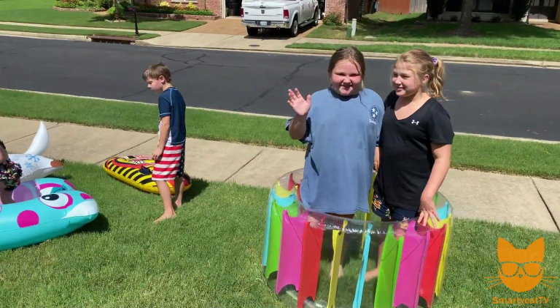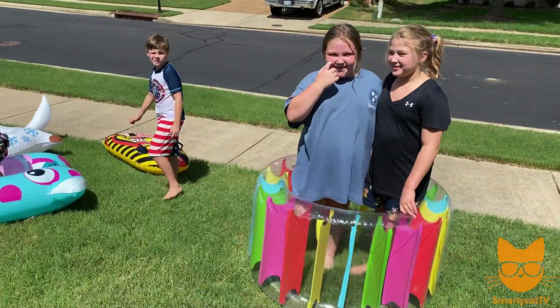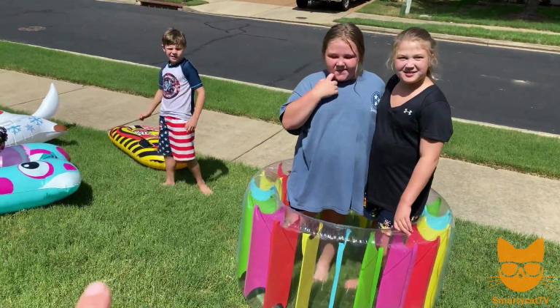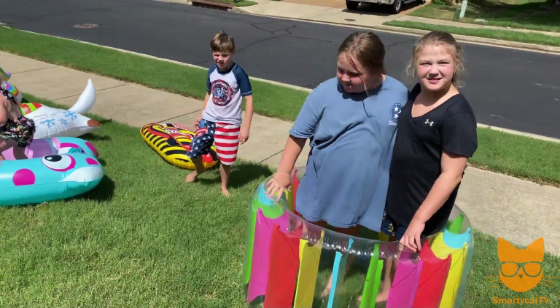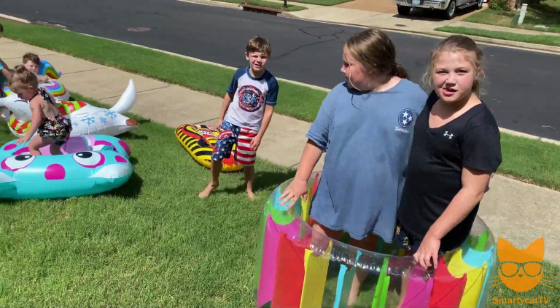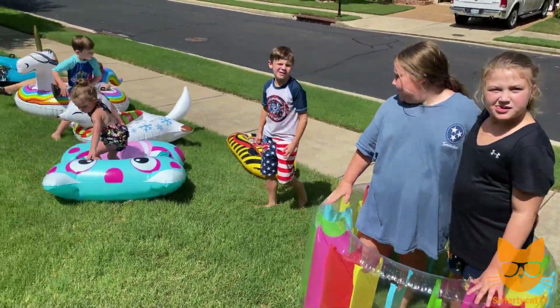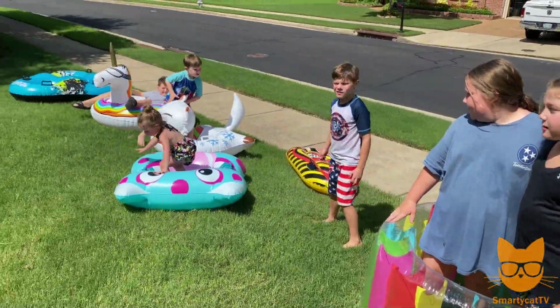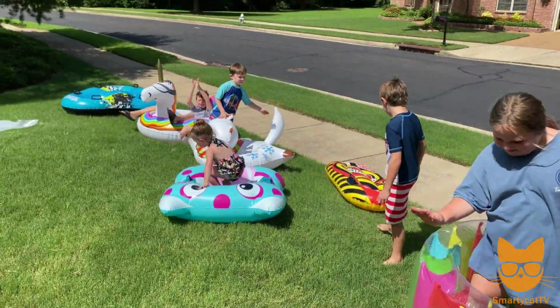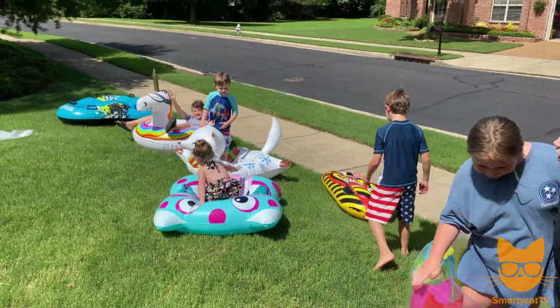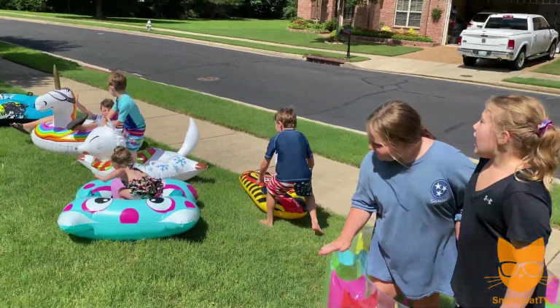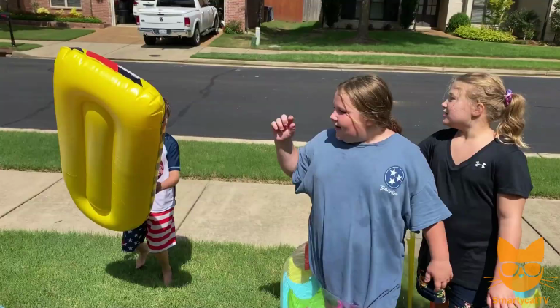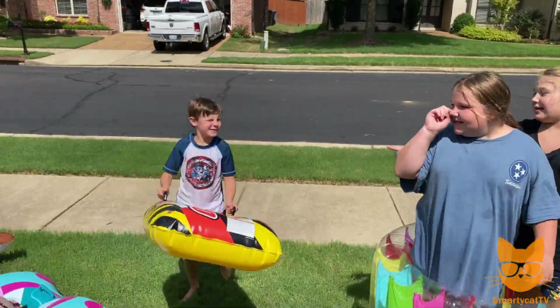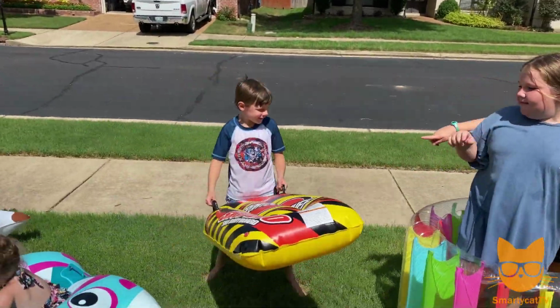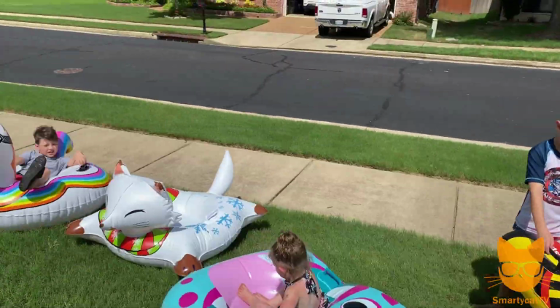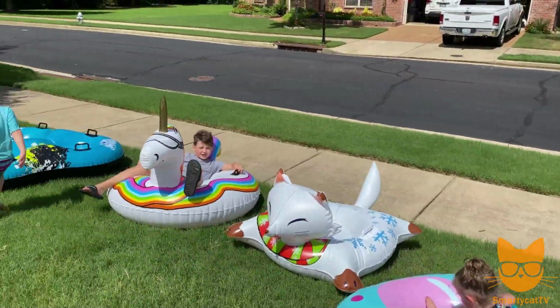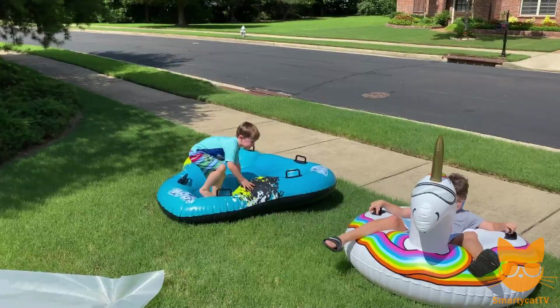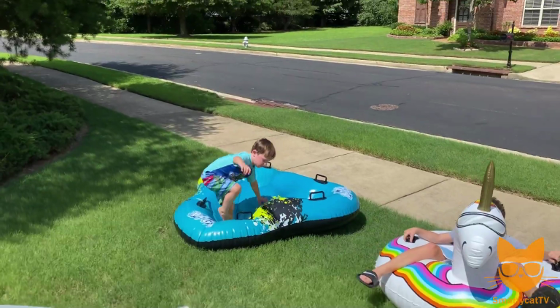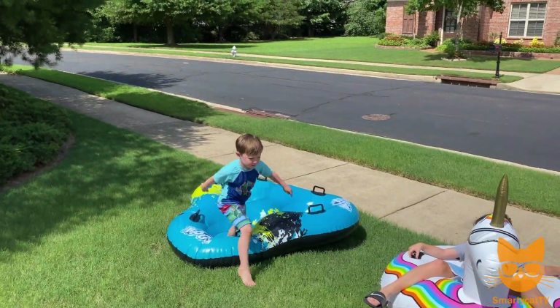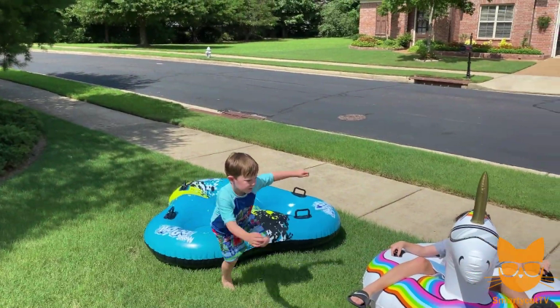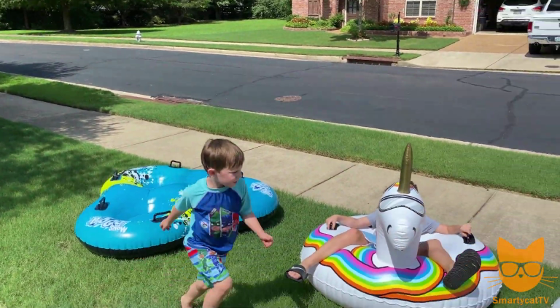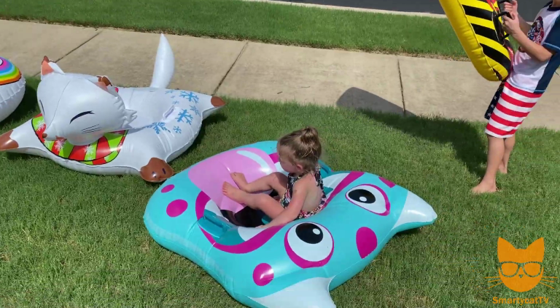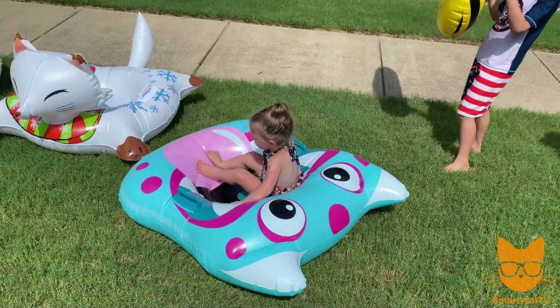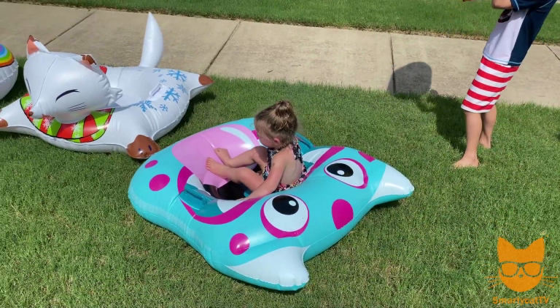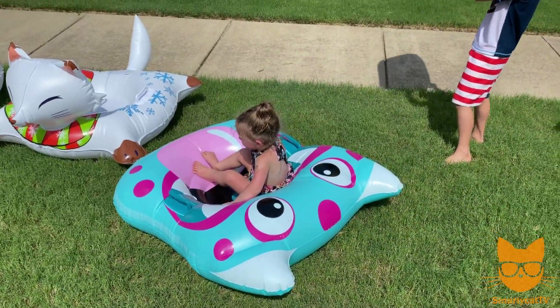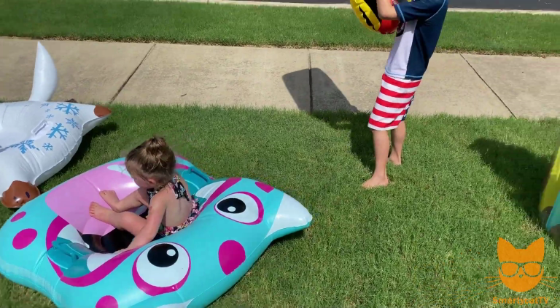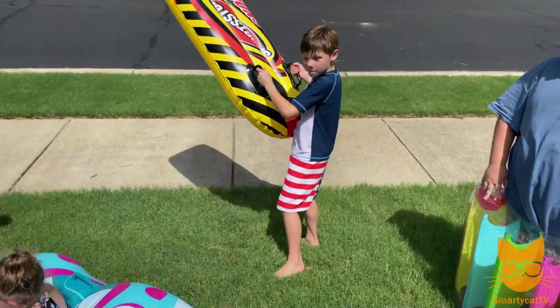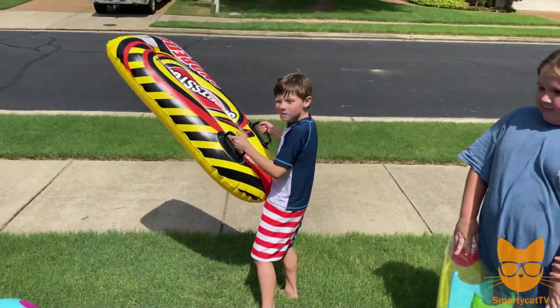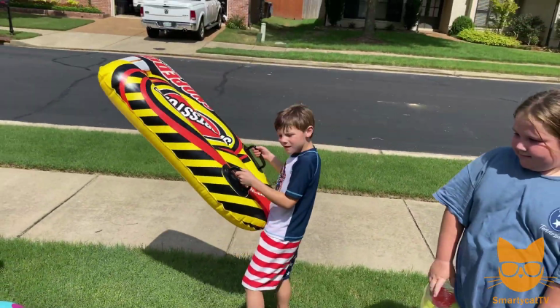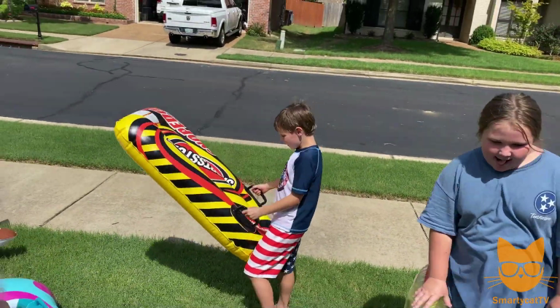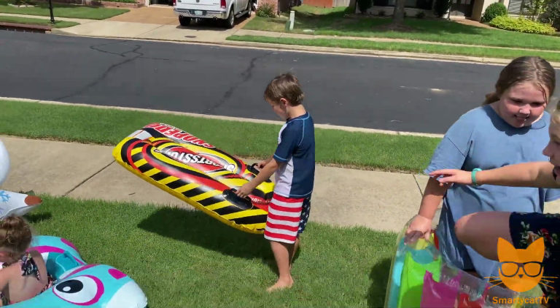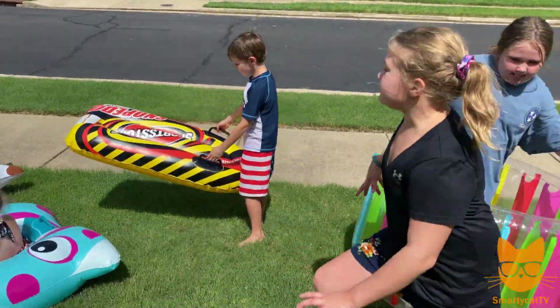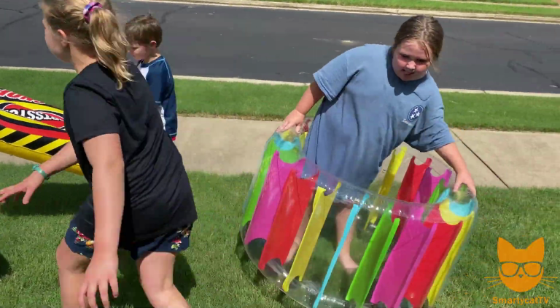Which of these floats do you think is going to do the best going down our giant slip and slide? Unicorn! Oh, you think it's going to be the tri-float? Zoe thinks it's going to be the monster. Max, you like that sleek little sled? I like that sleek little slide — that might be it.